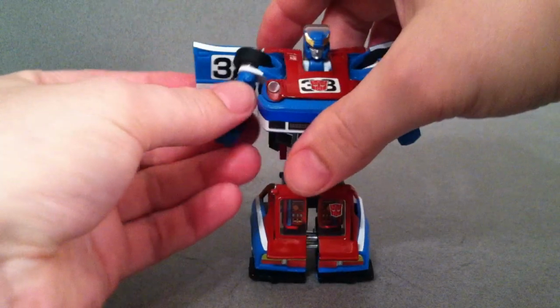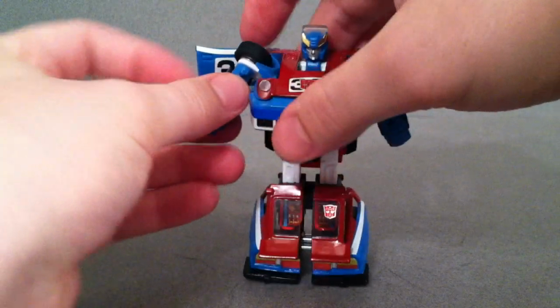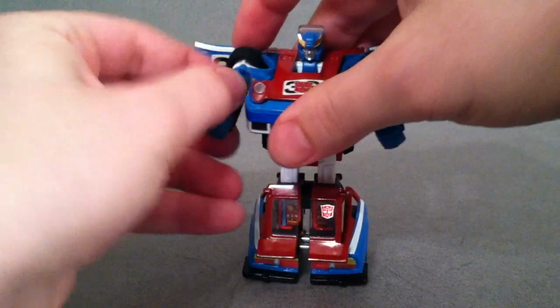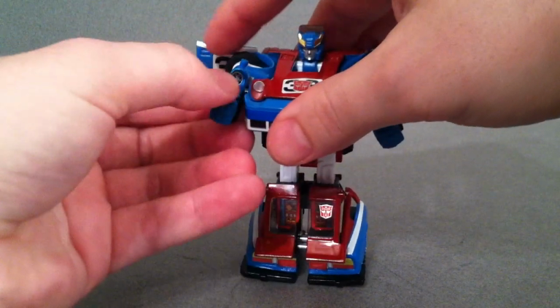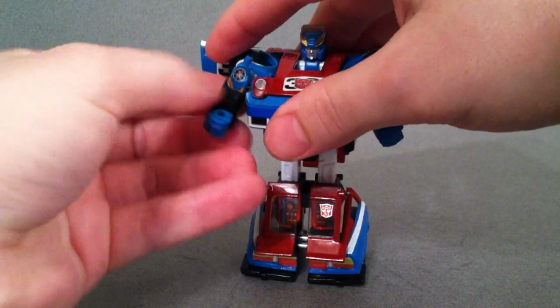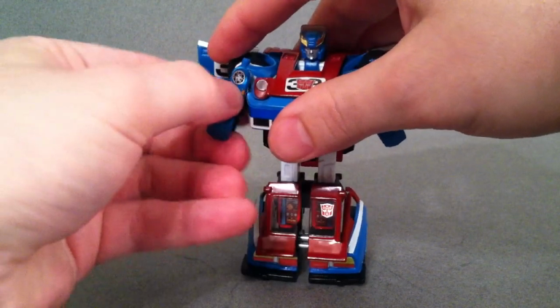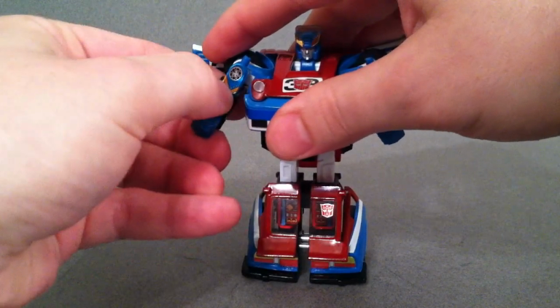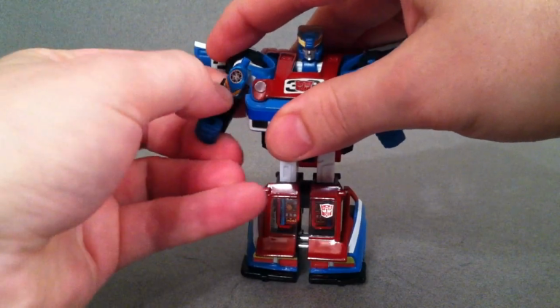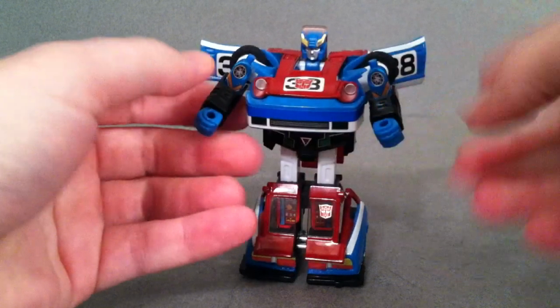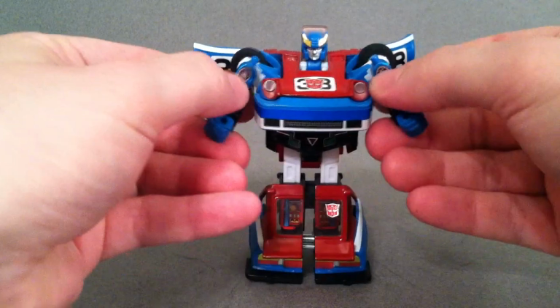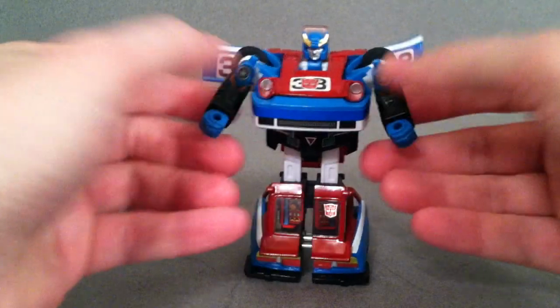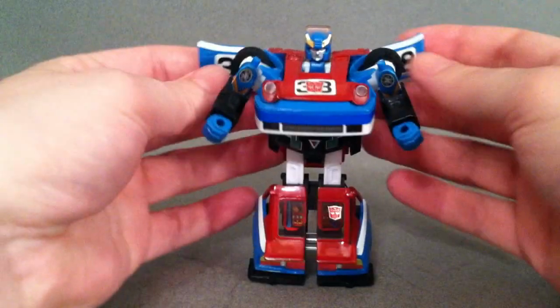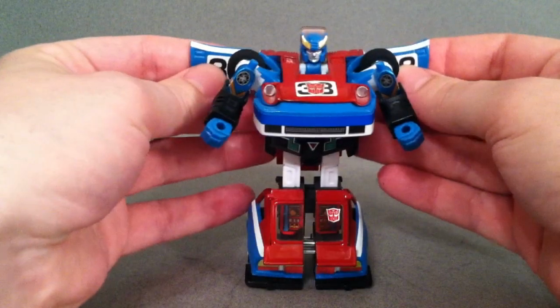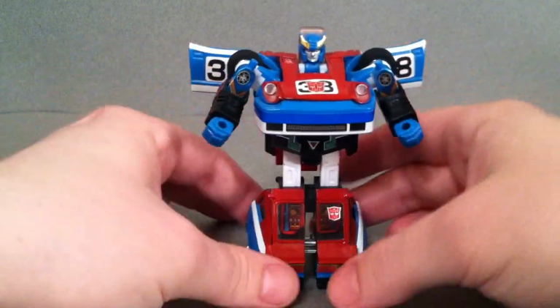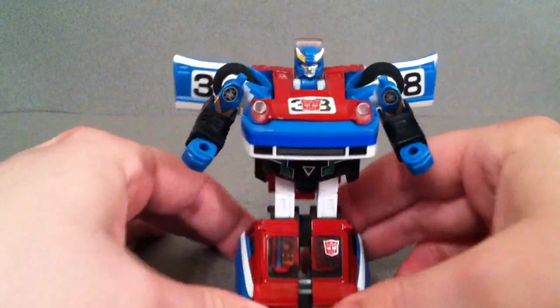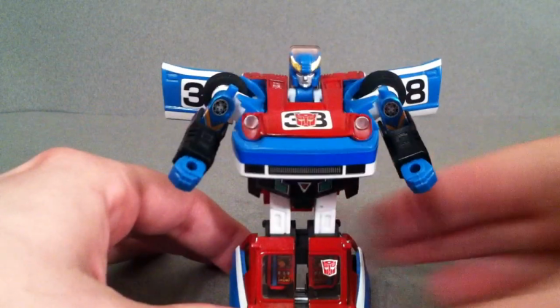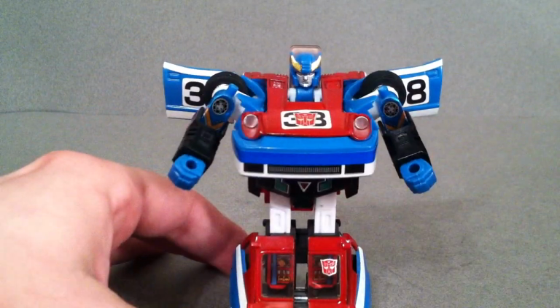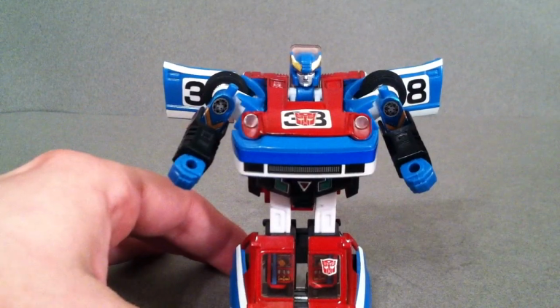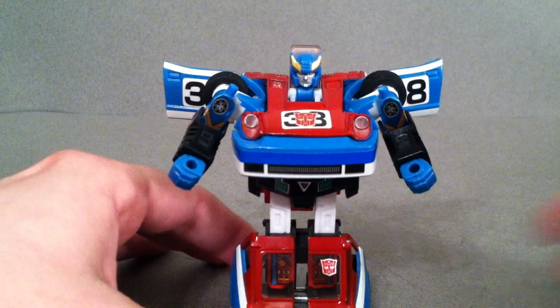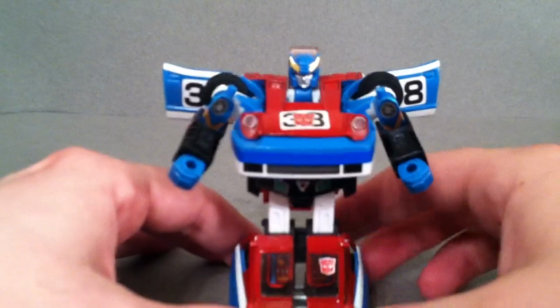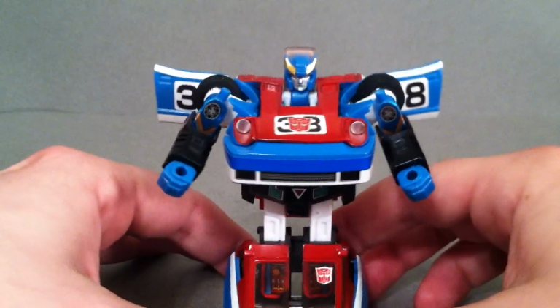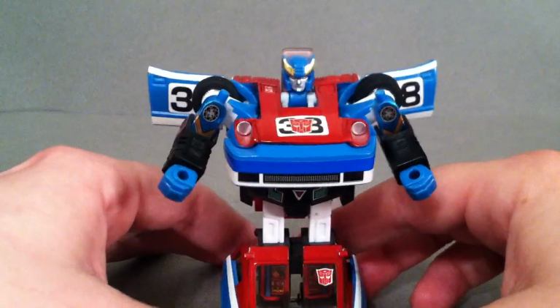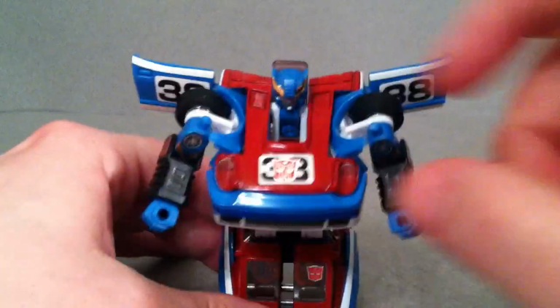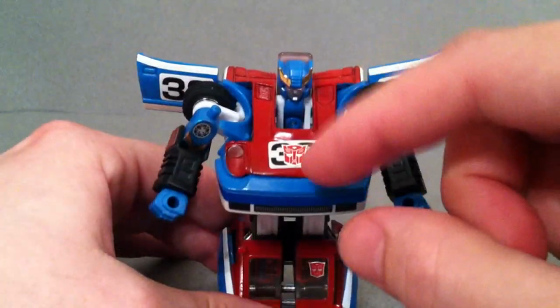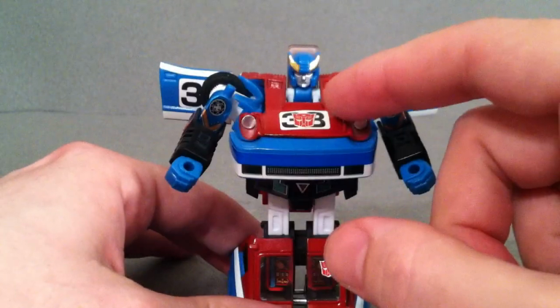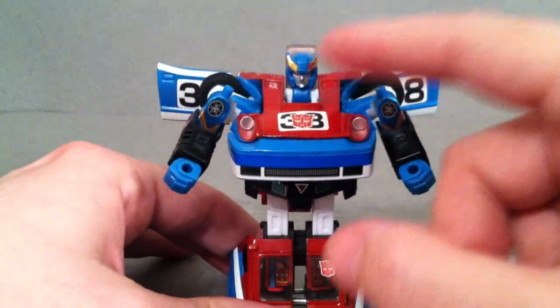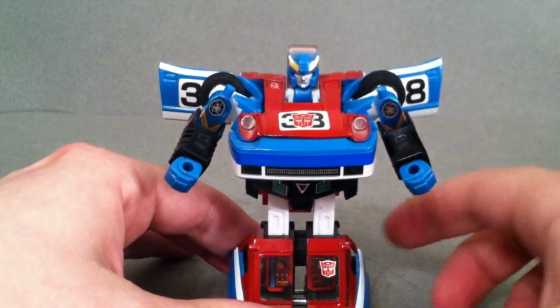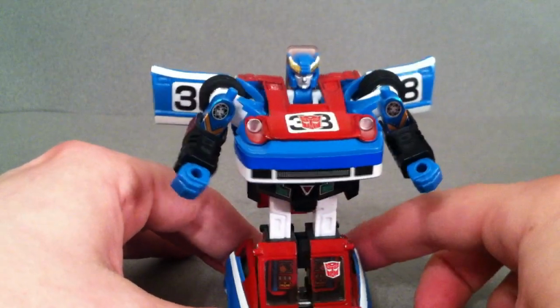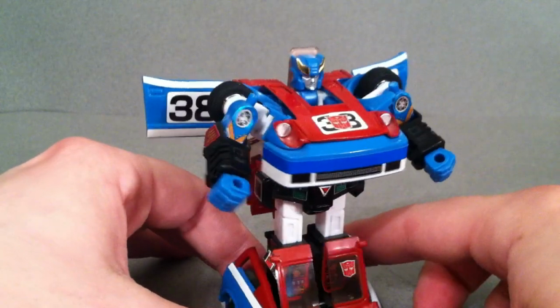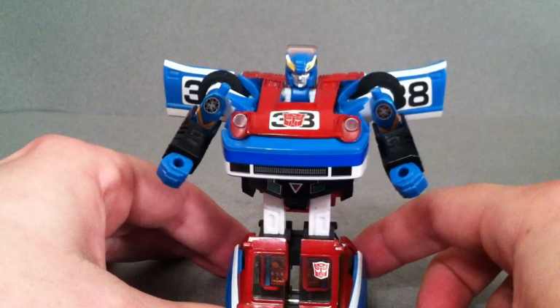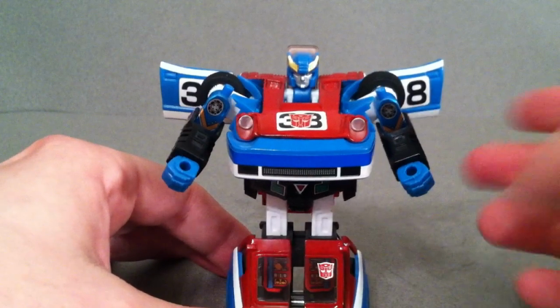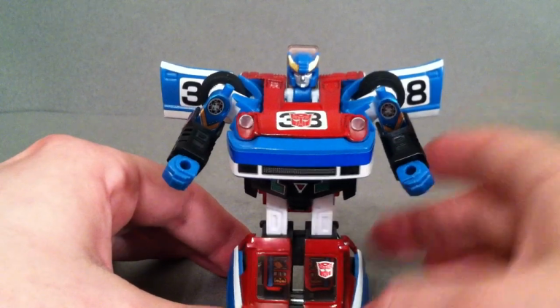This is the Takara Collection number 5, and I got a really good deal on it. As I kind of pointed out in the Prowl and Blue Streak review, the Autobot symbol is modeled off of those three characters' faces — so a little extra bonus there.